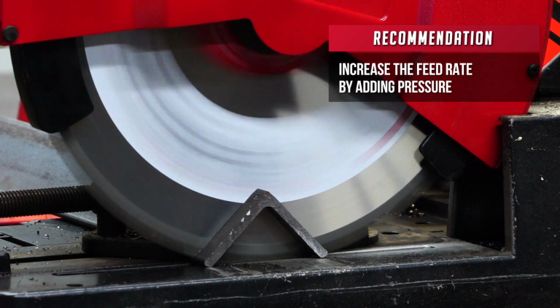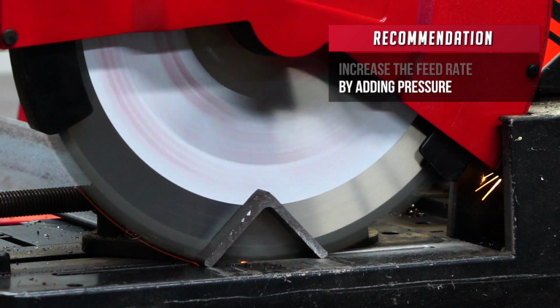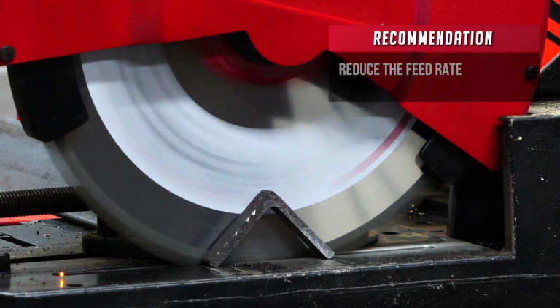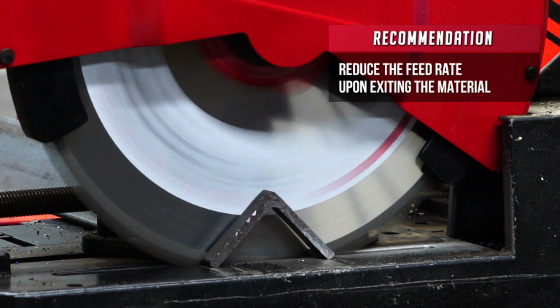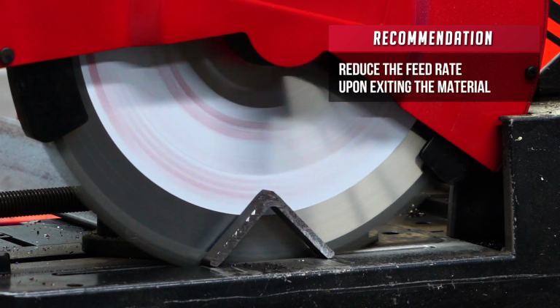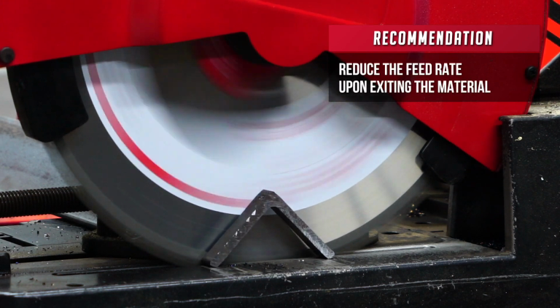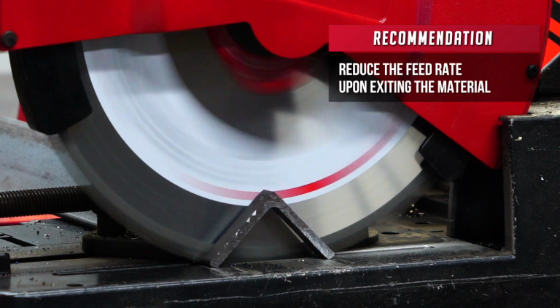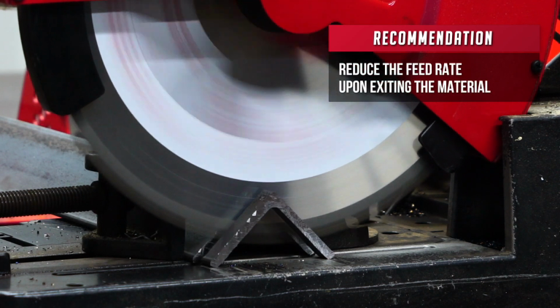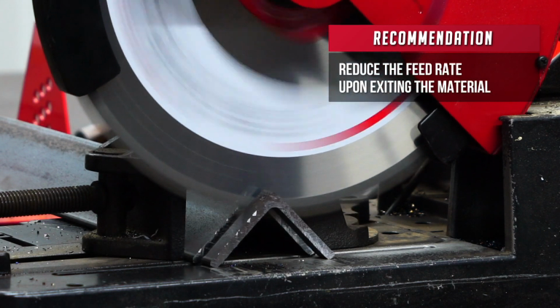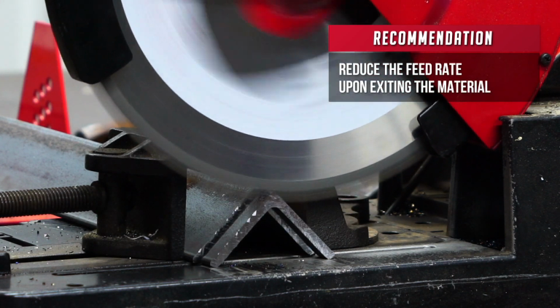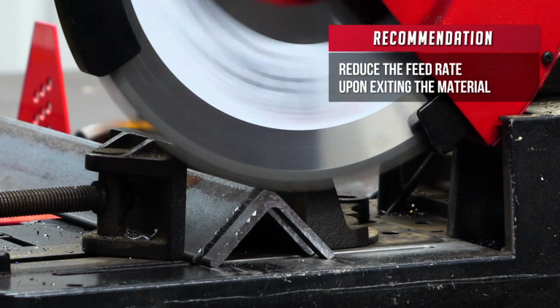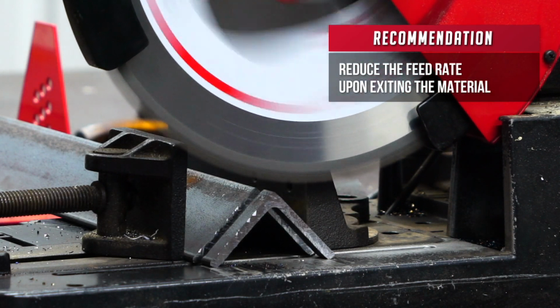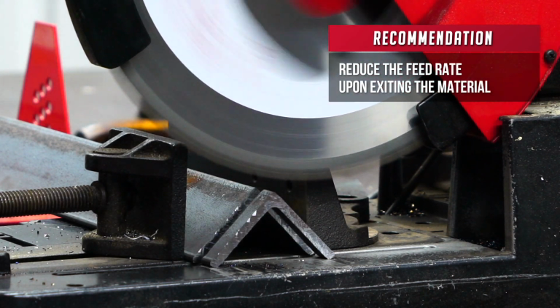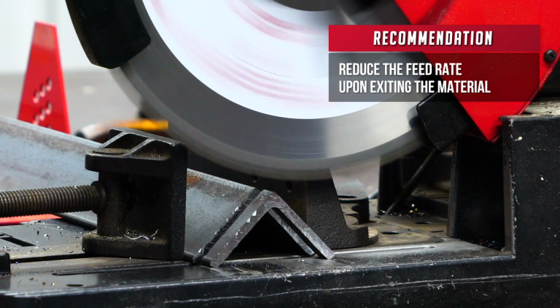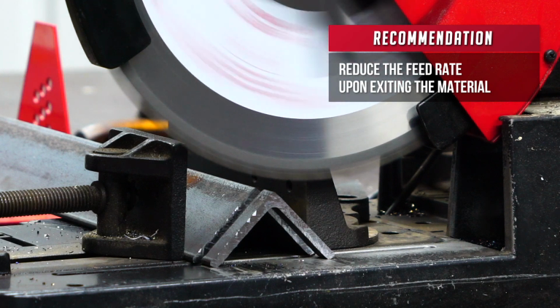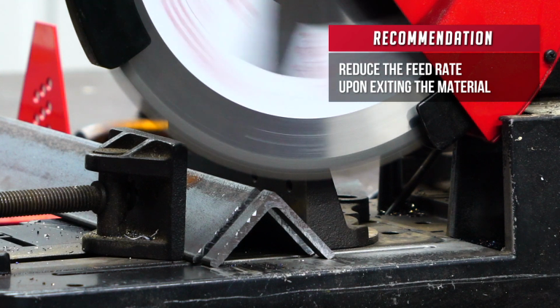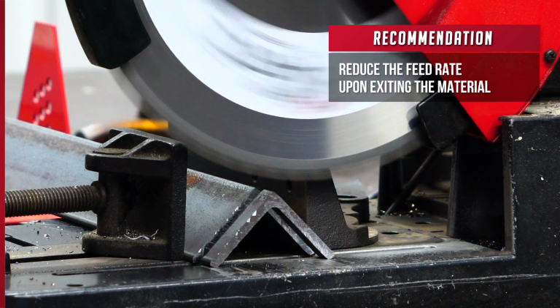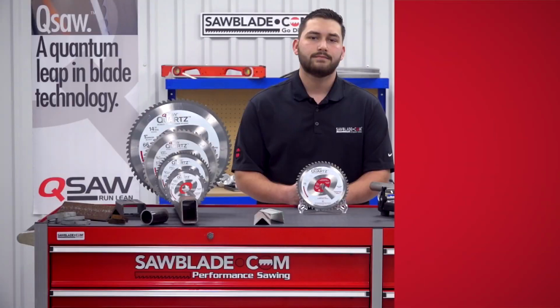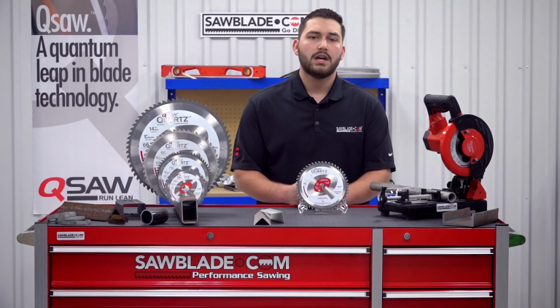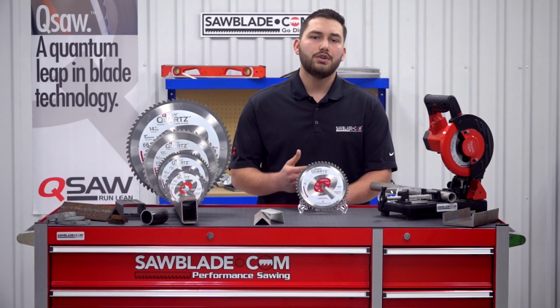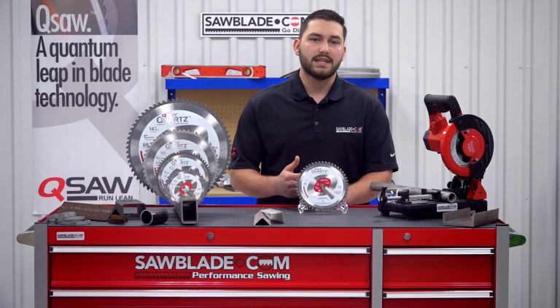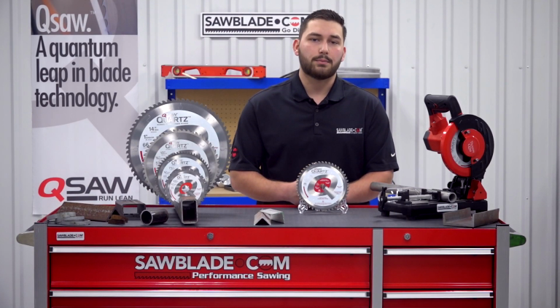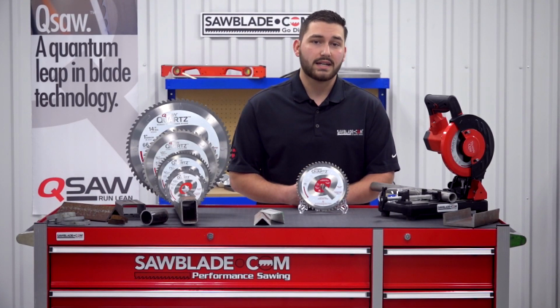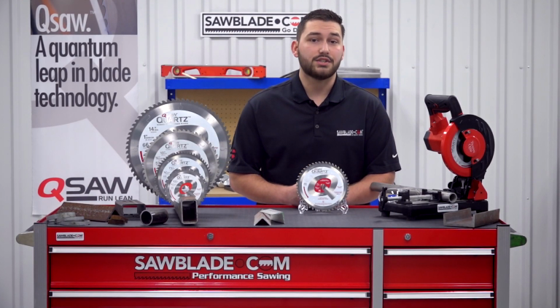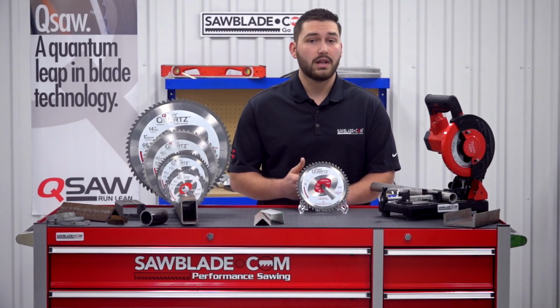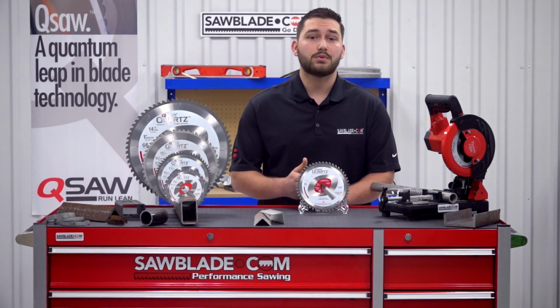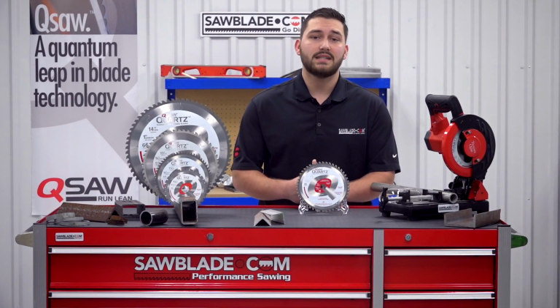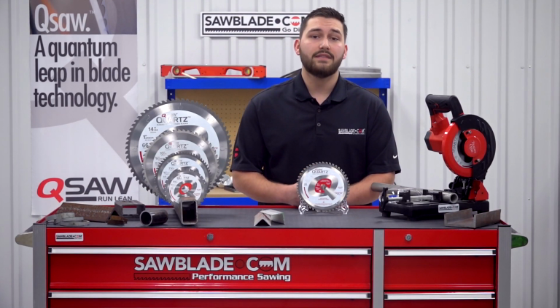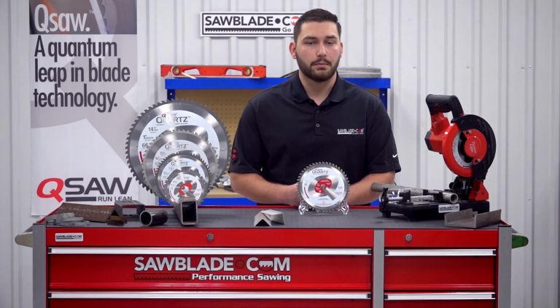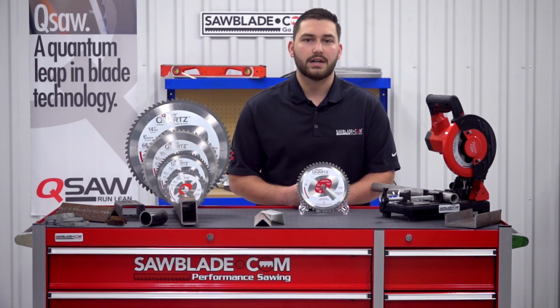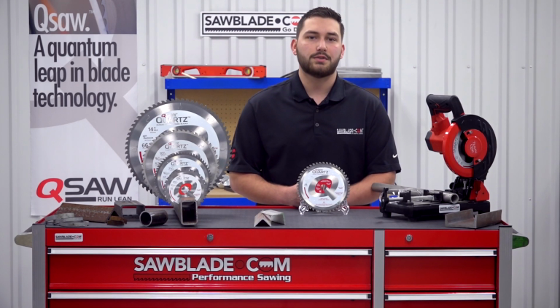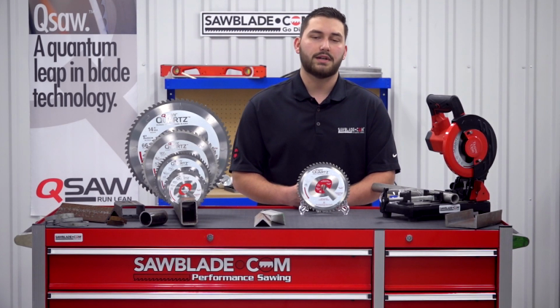Upon exiting the material, reduce the feed rate so that the machine does not propel the drop from the work area. Using these proper practices, you will help to extend the life of your metal cutting Q saw blade.